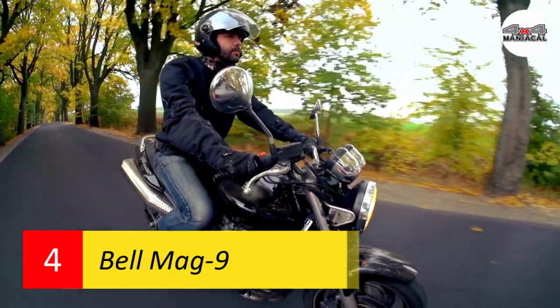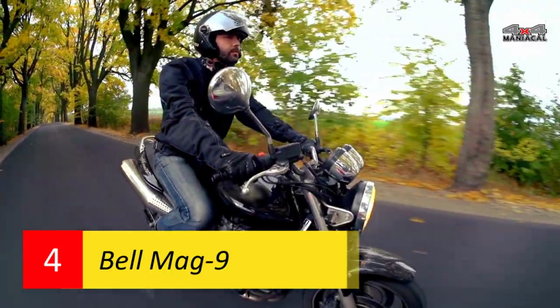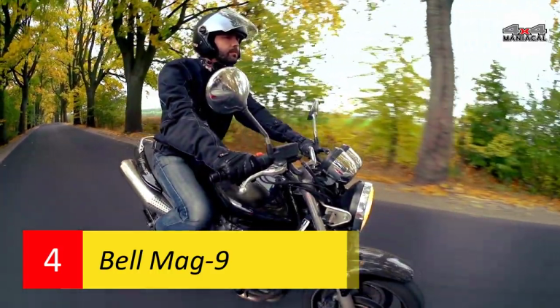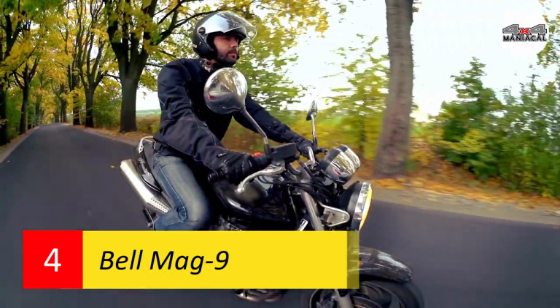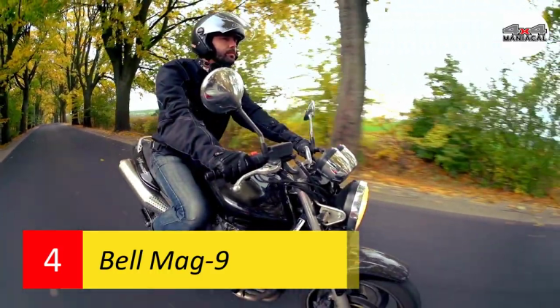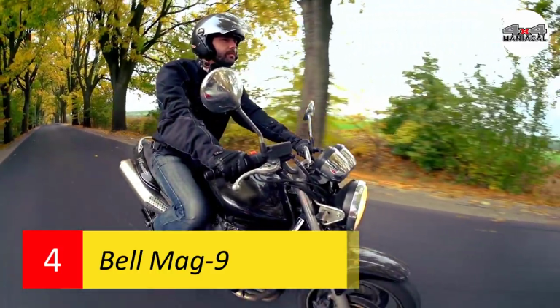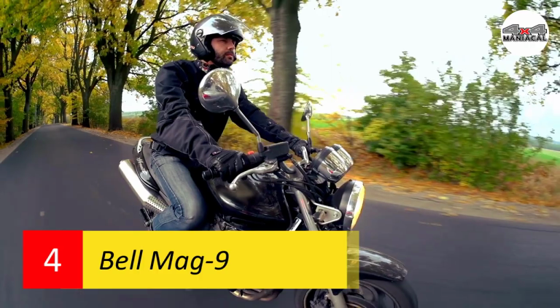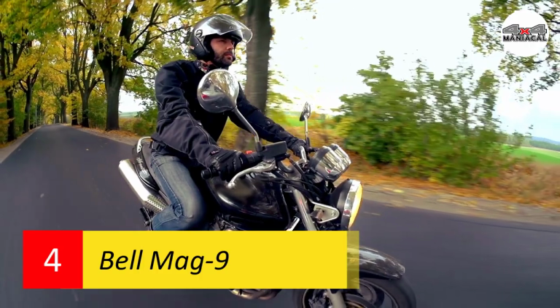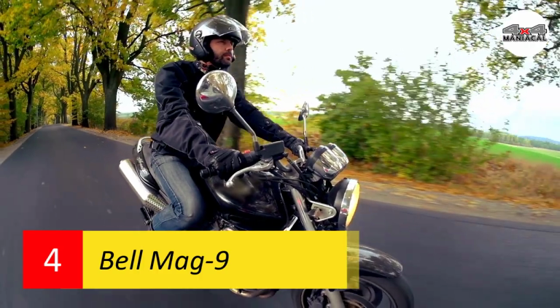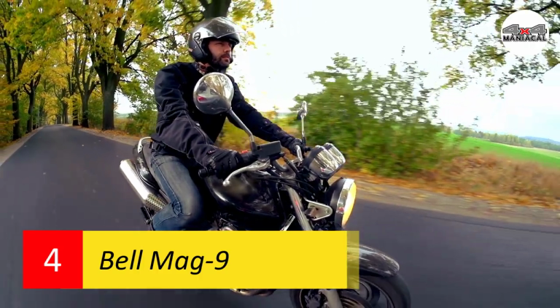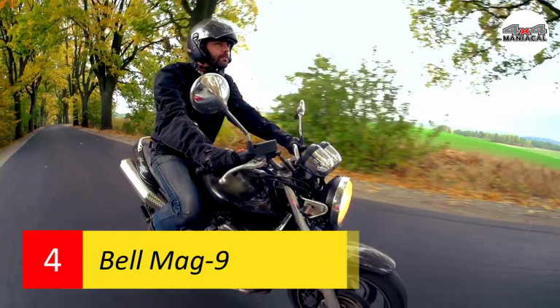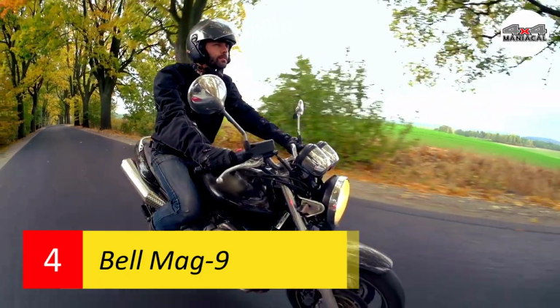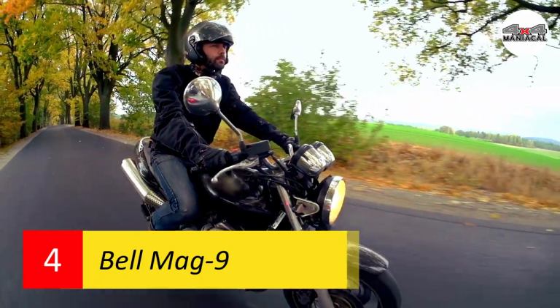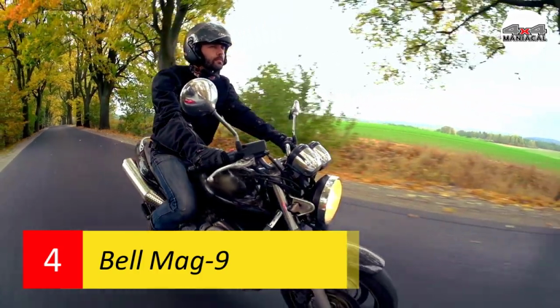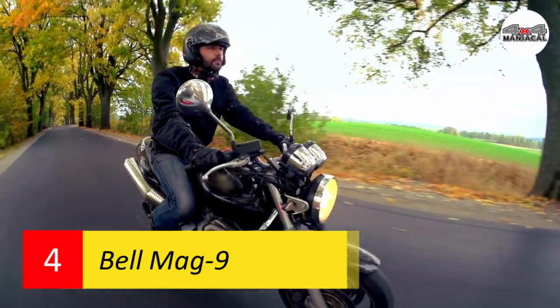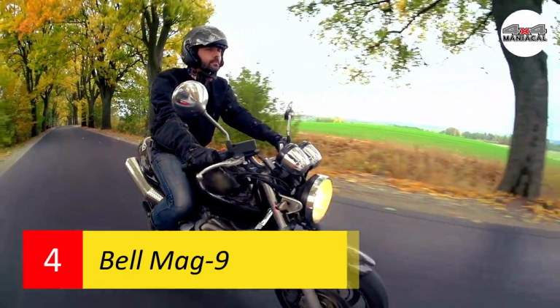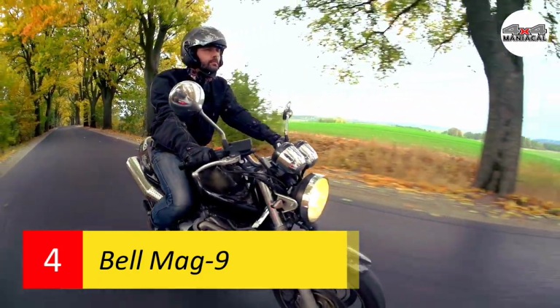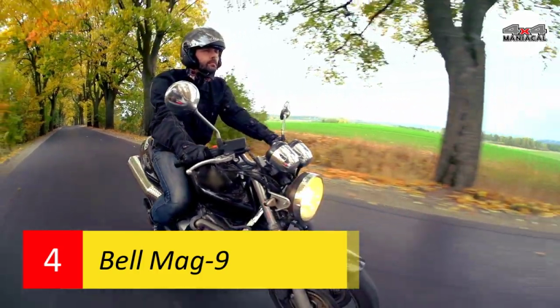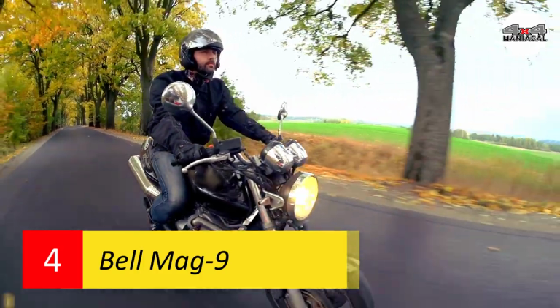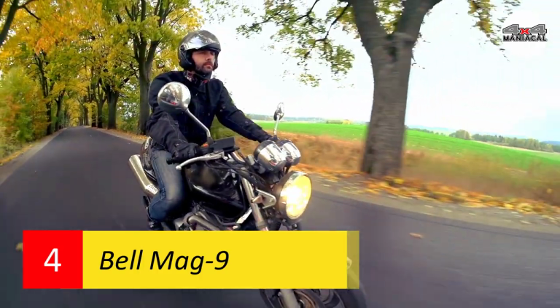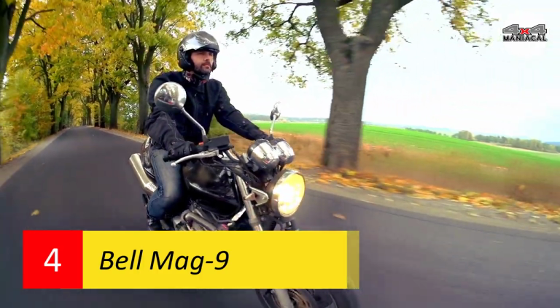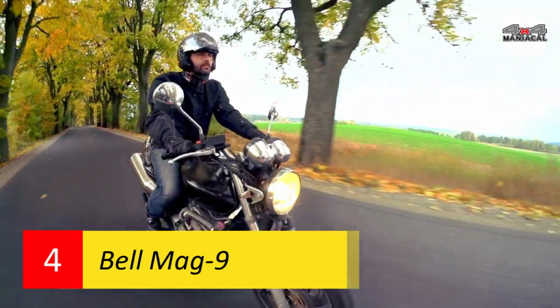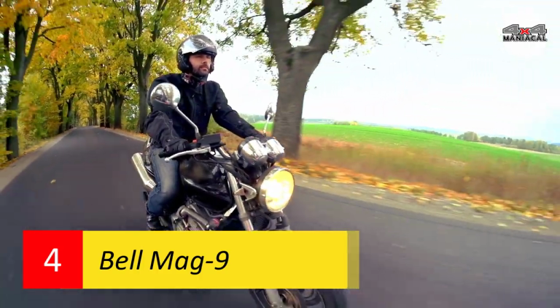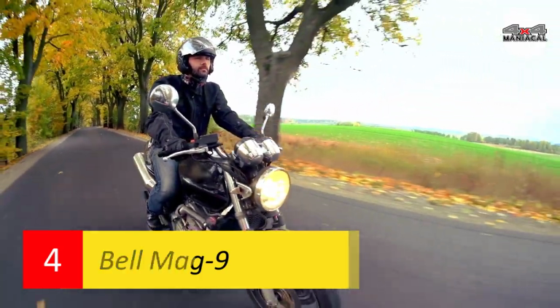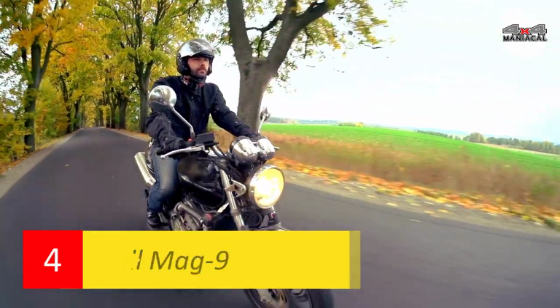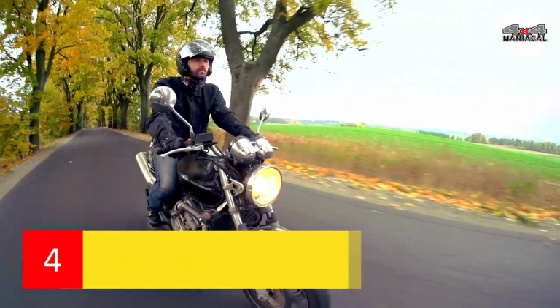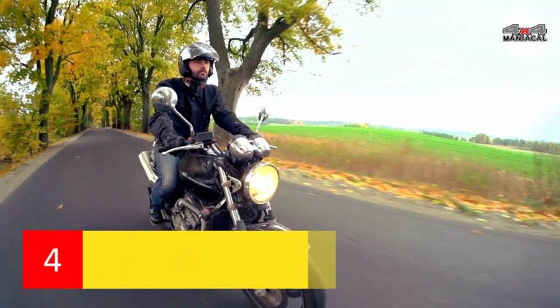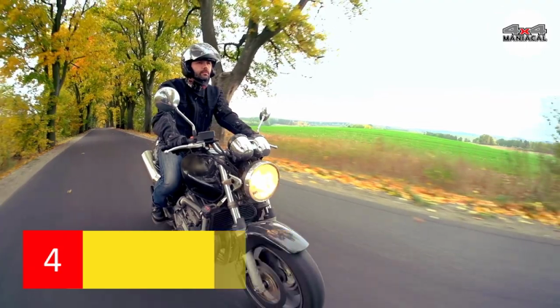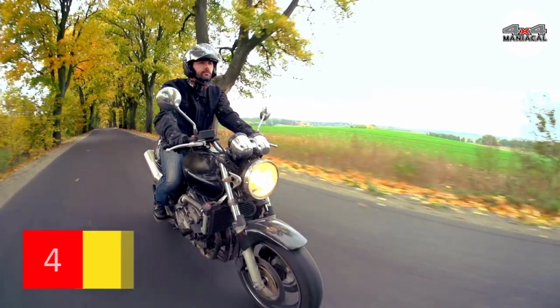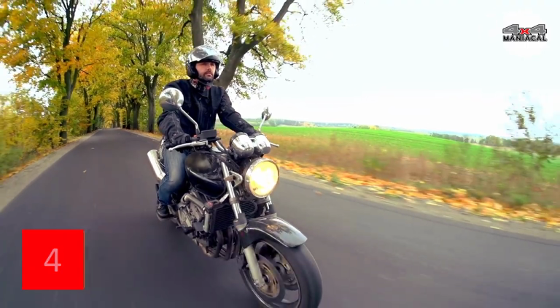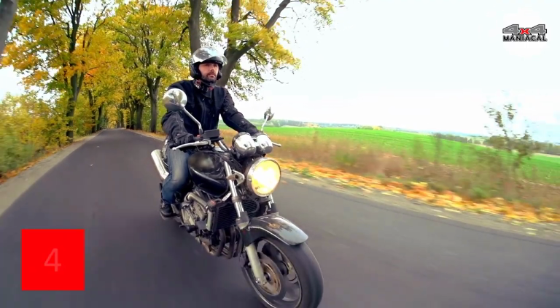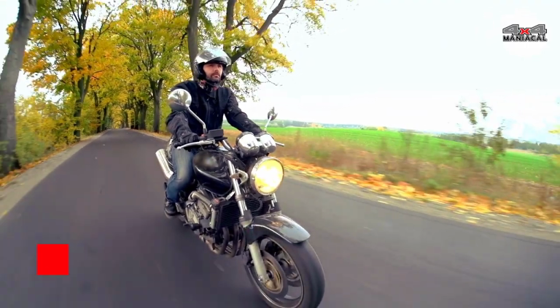For those who enjoy music or take phone calls while they ride, the Mag 9 can be integrated with a Sena or Cardo Bluetooth communication system.